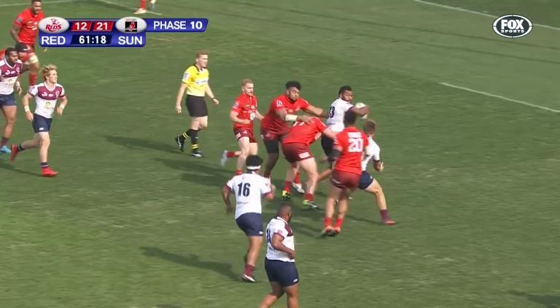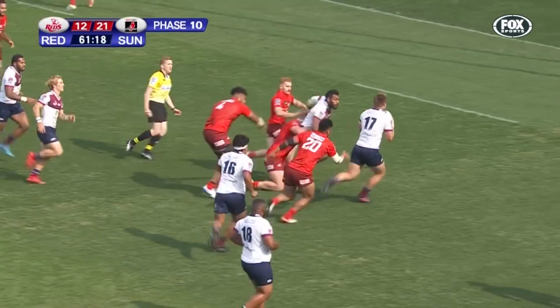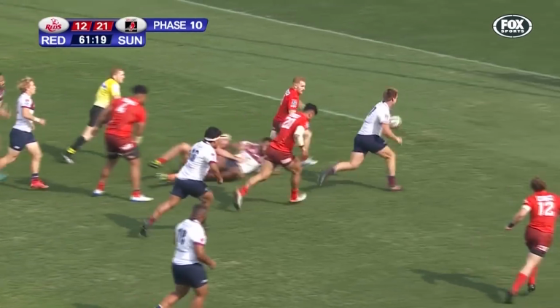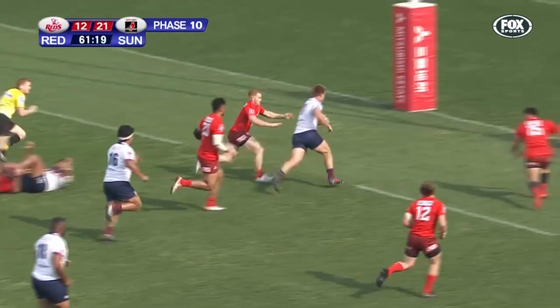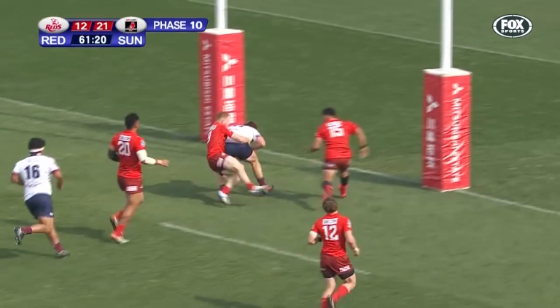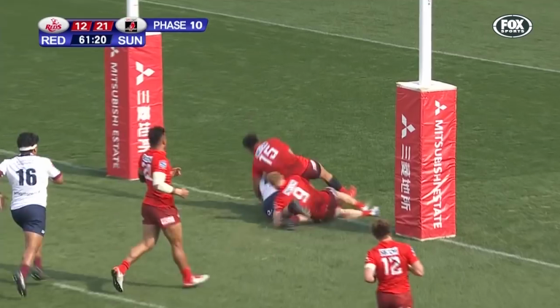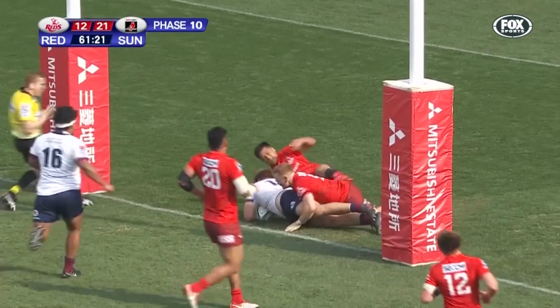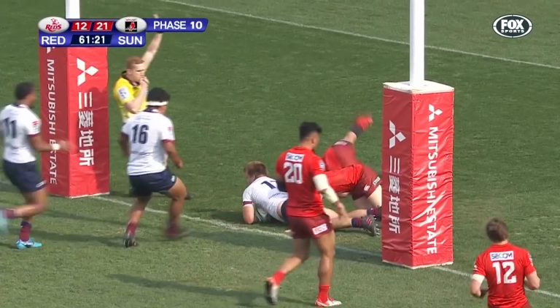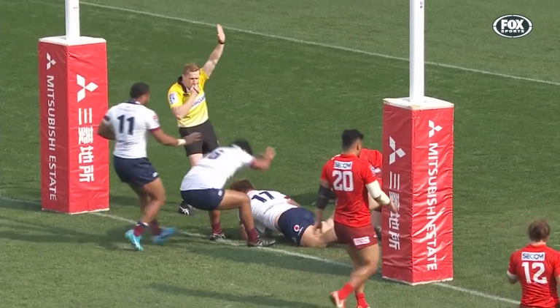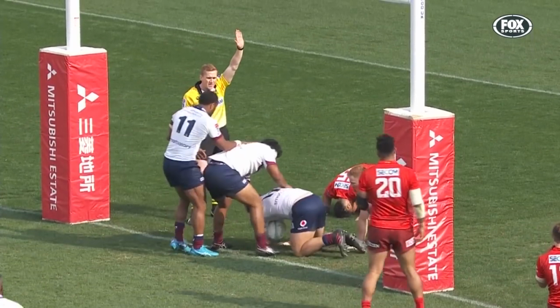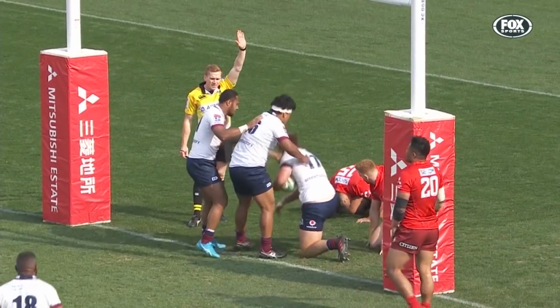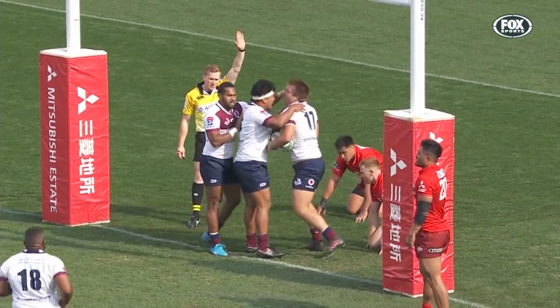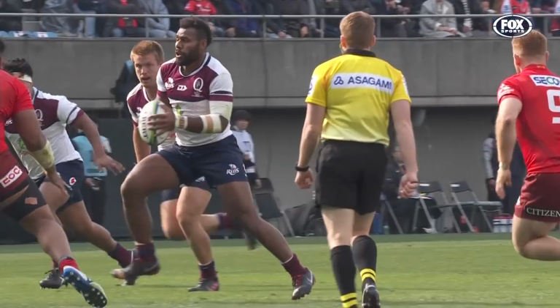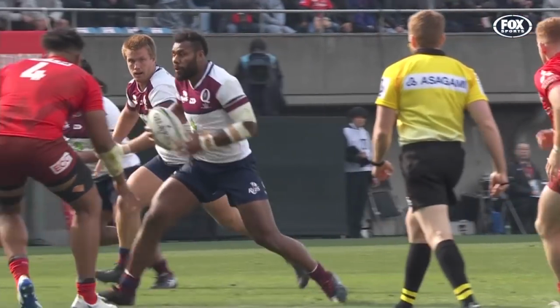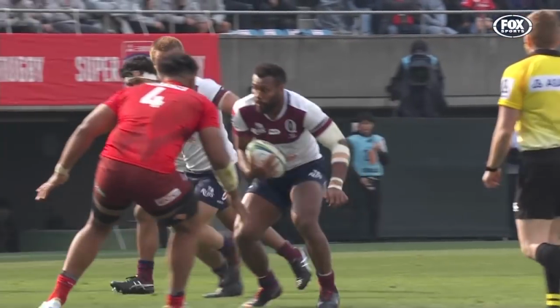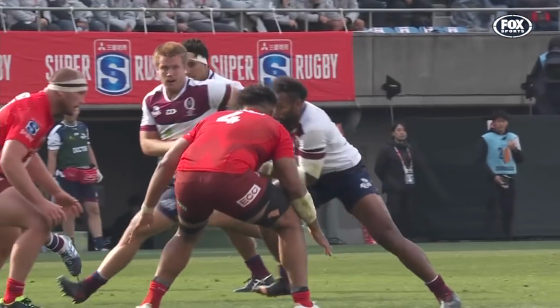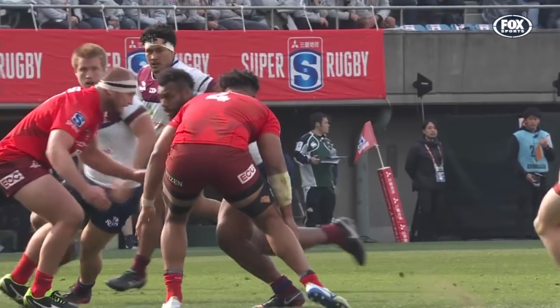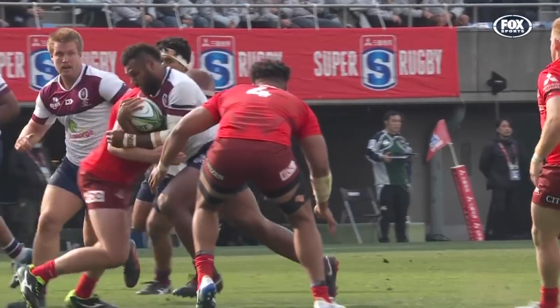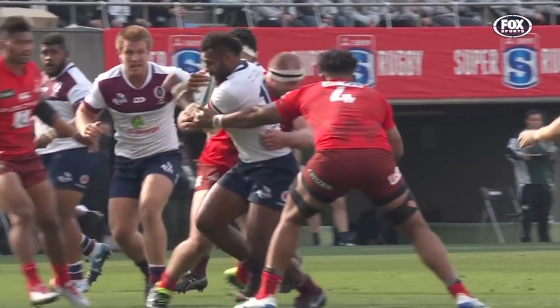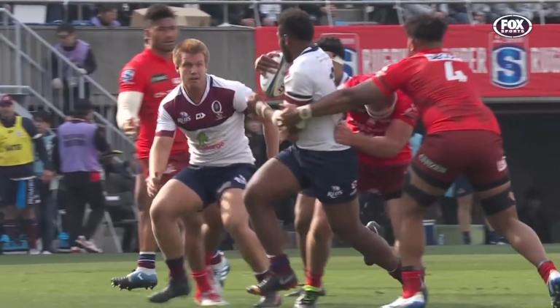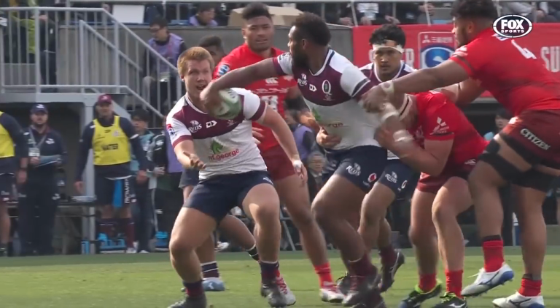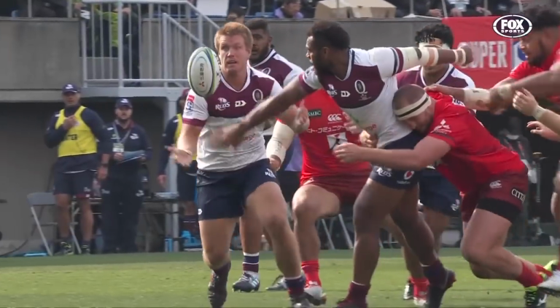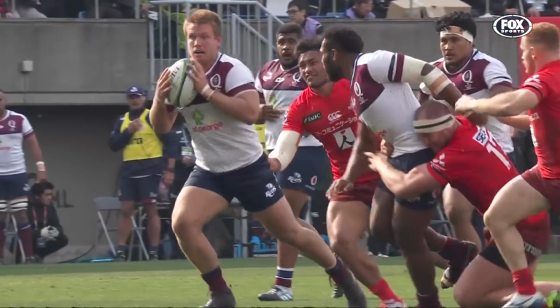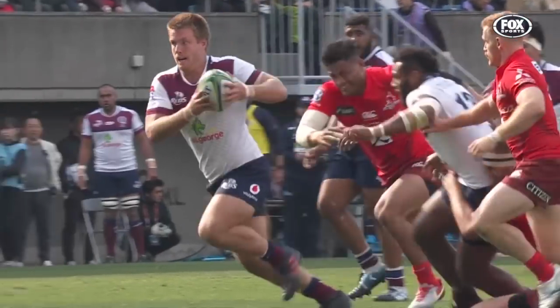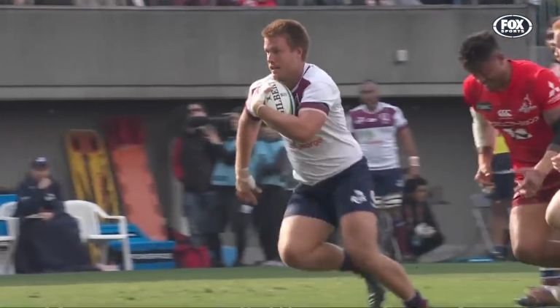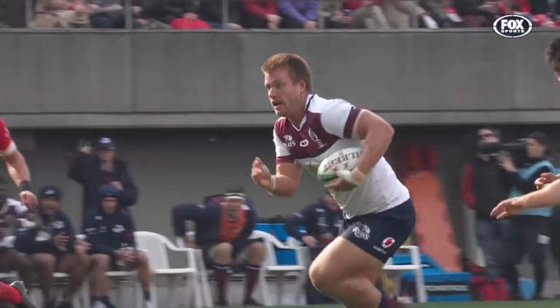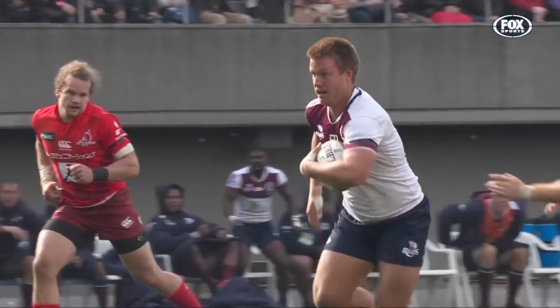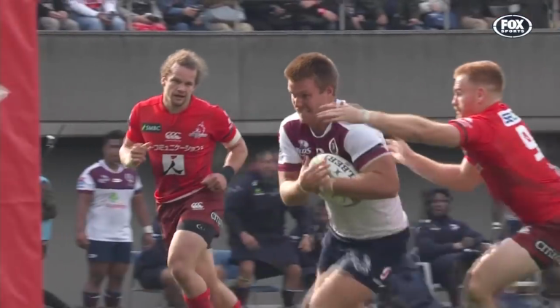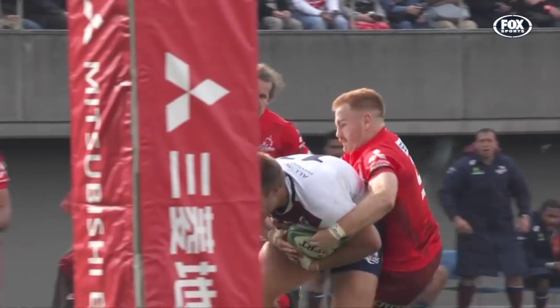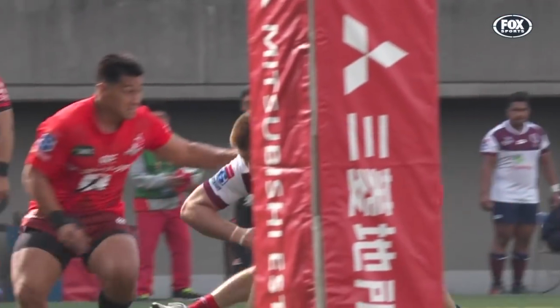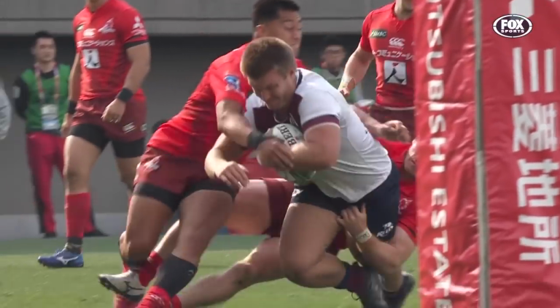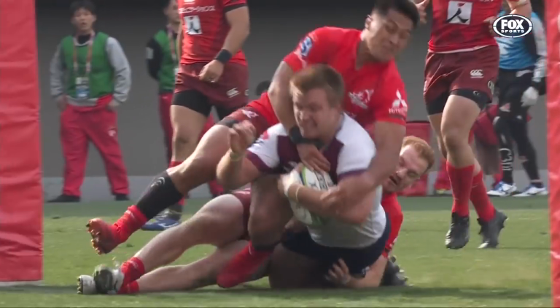Karevi gets a lovely offload away to Hoopwitz around the corner. You've got to say, great play from the Reds. From the Sunwolves' point of view, I think Michael Little is going to have to have some pretty strict words with his forwards there.